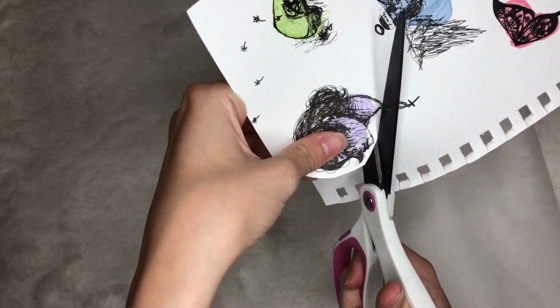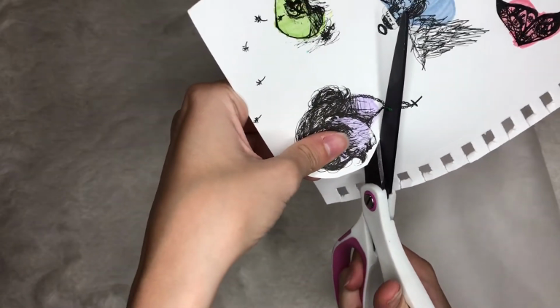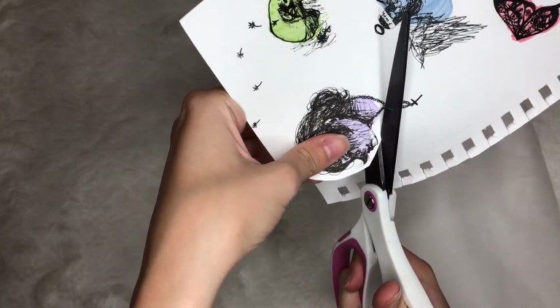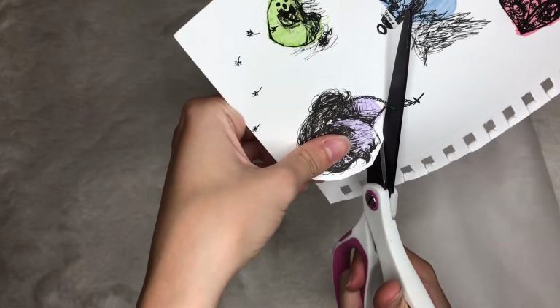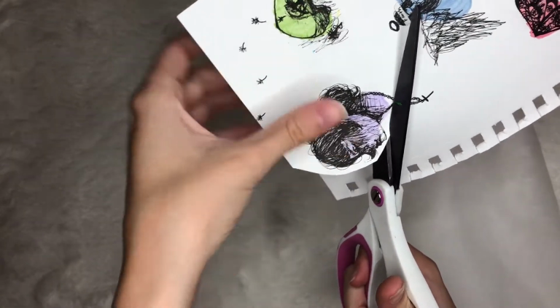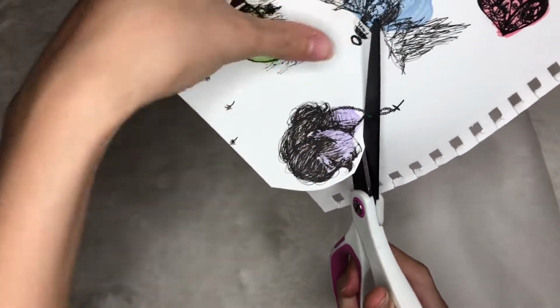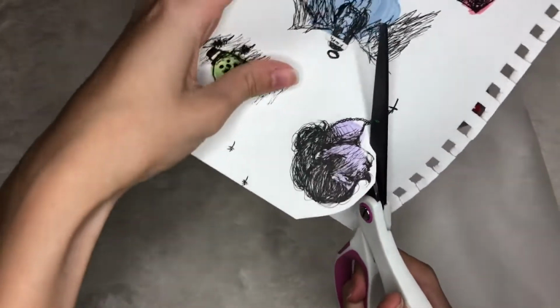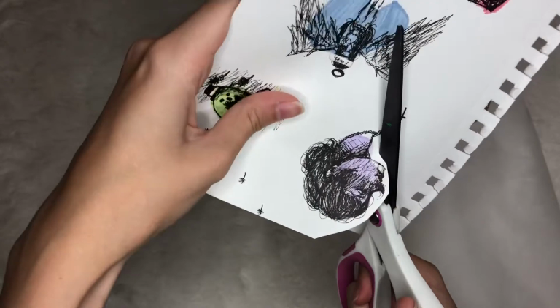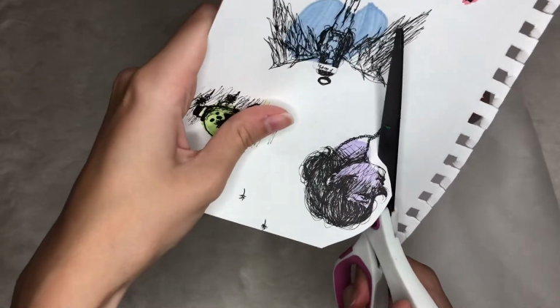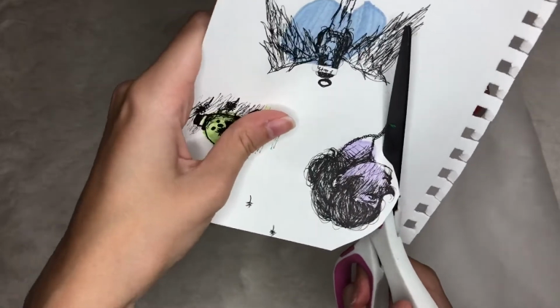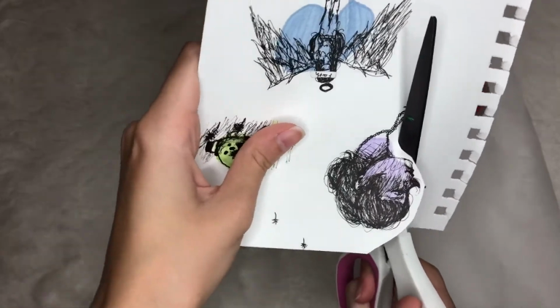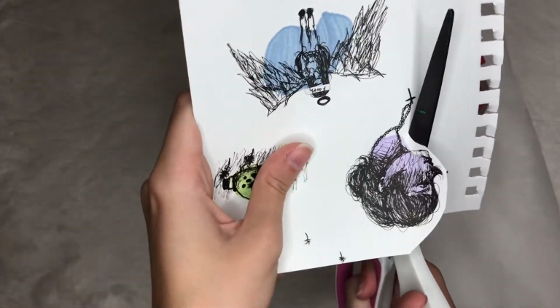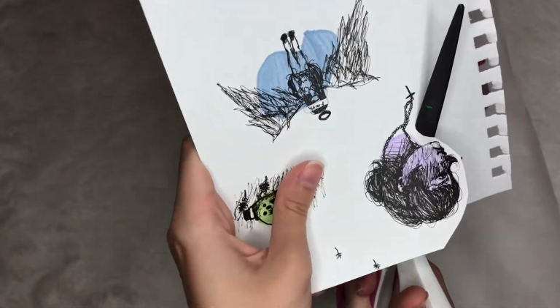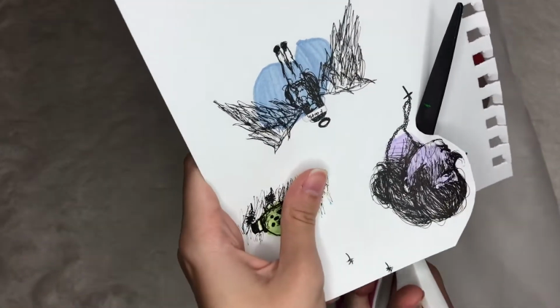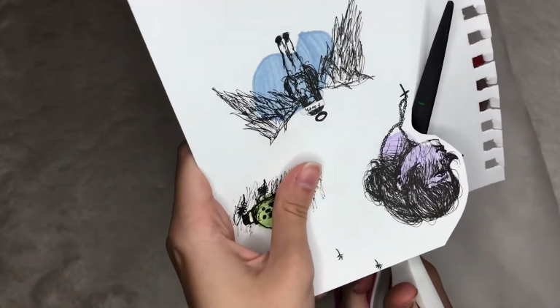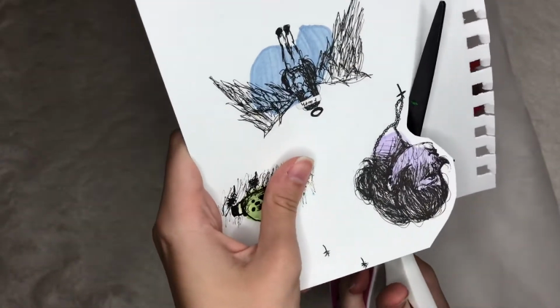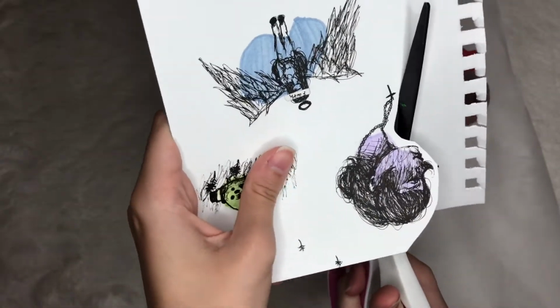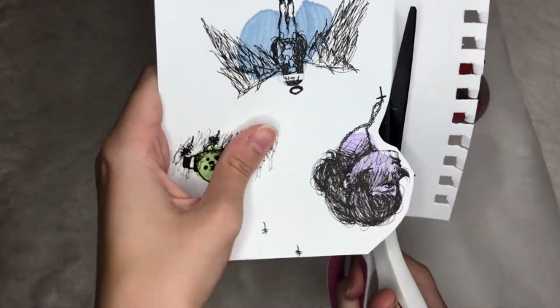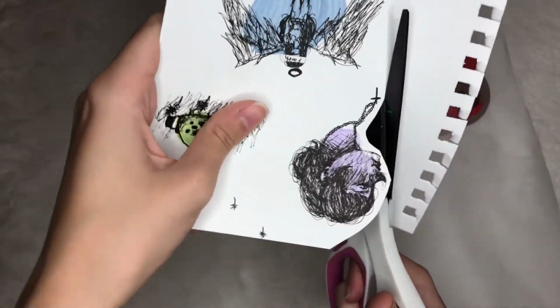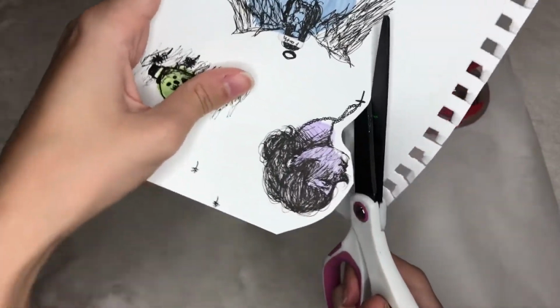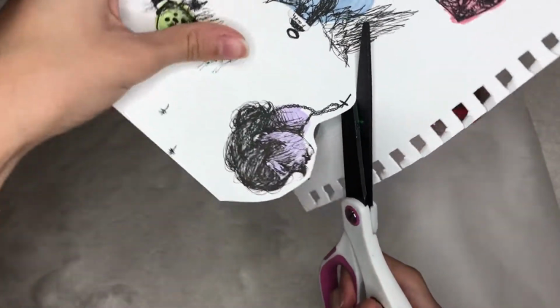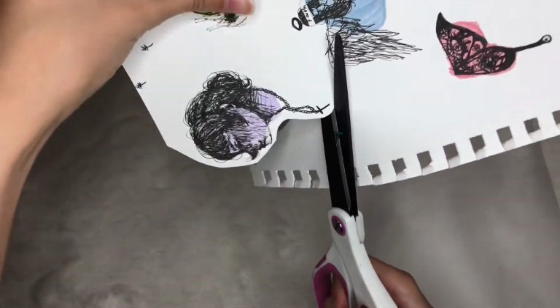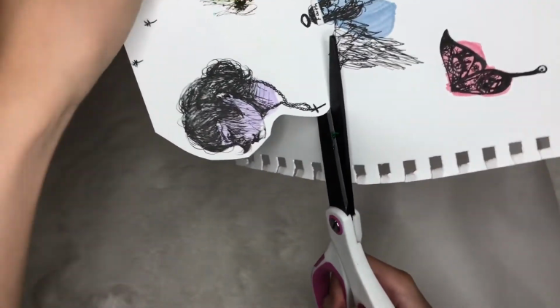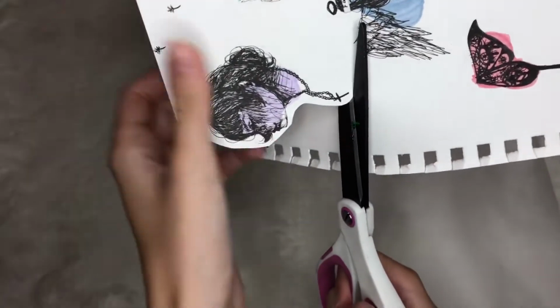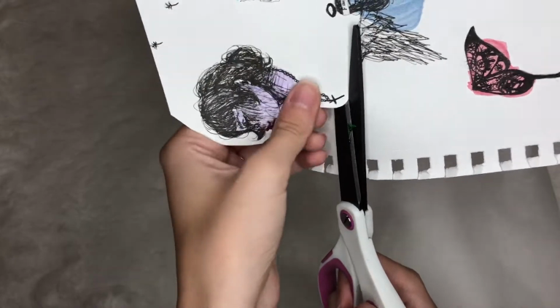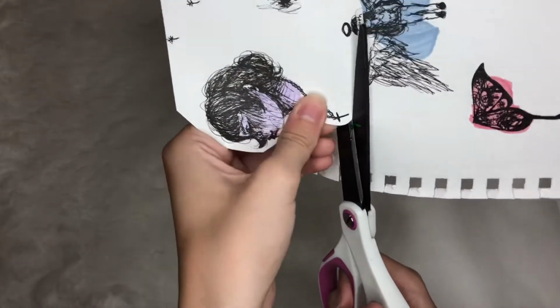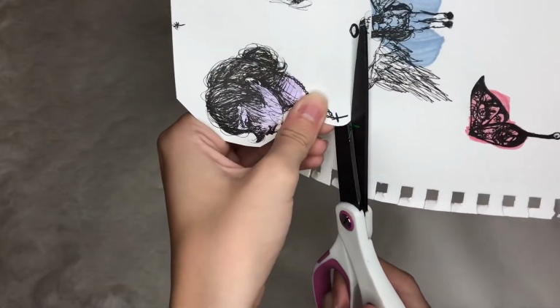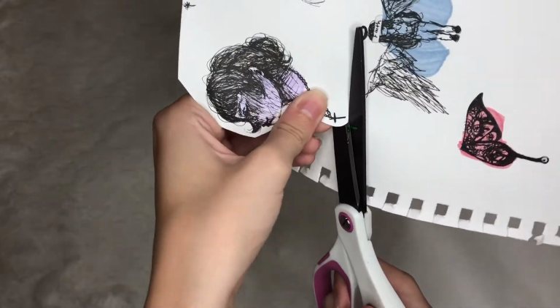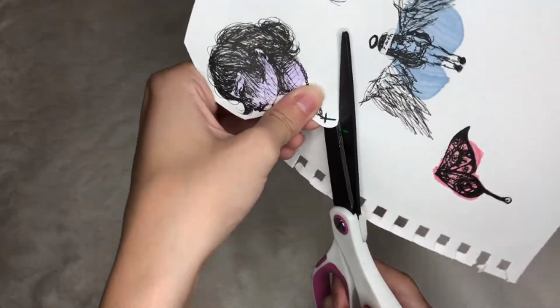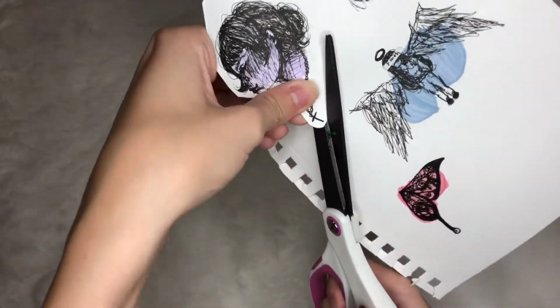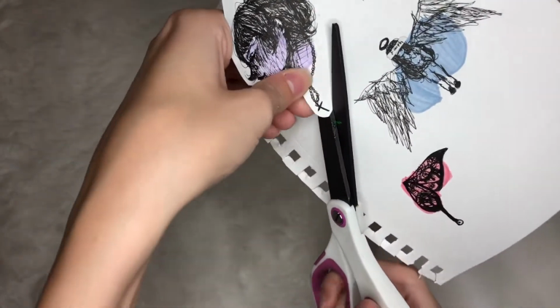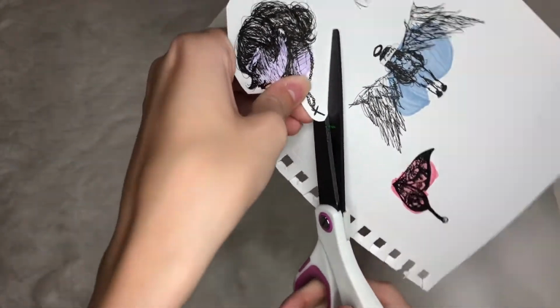I wanted to make them stickers so I can put them on my water bottle or on my computer for school, because I think it's really good to express yourself through art.